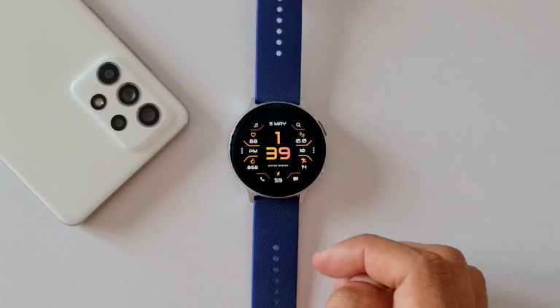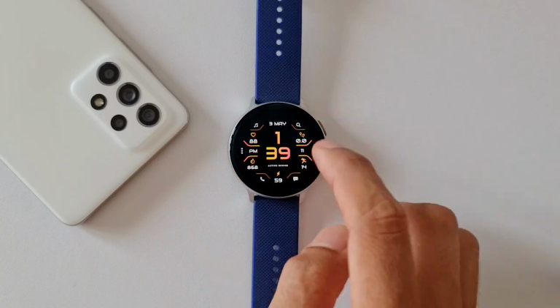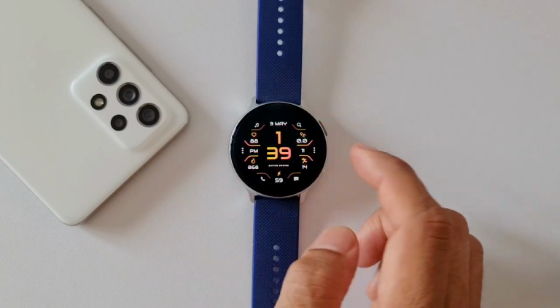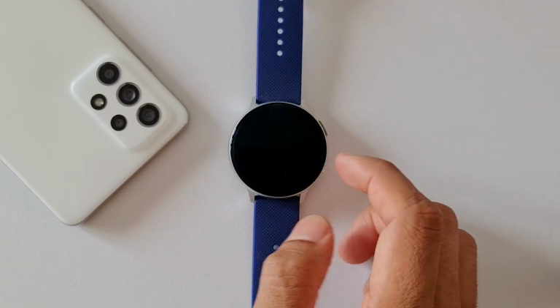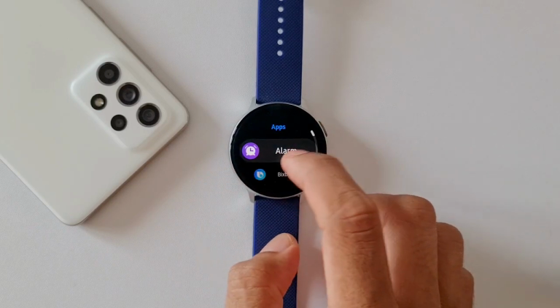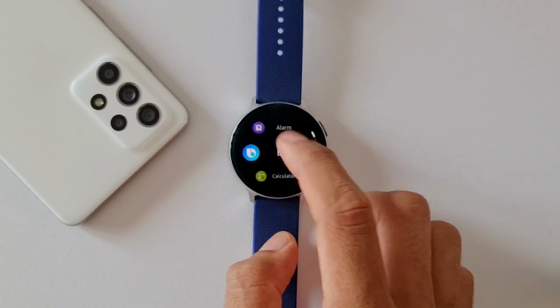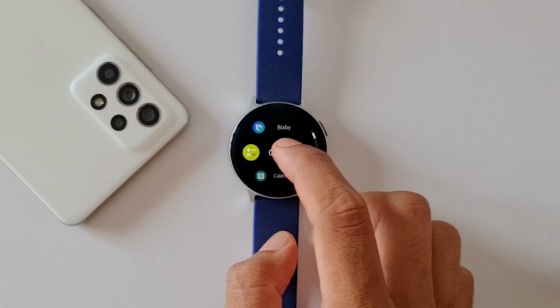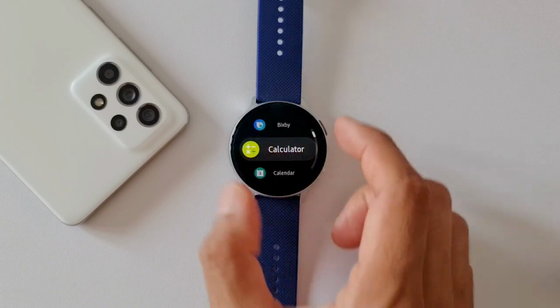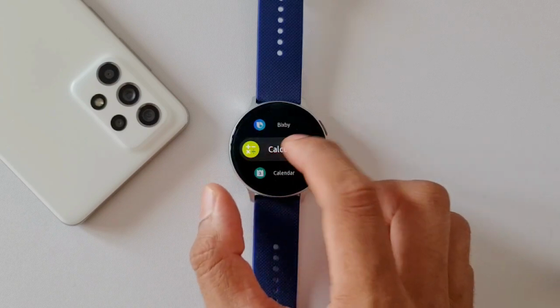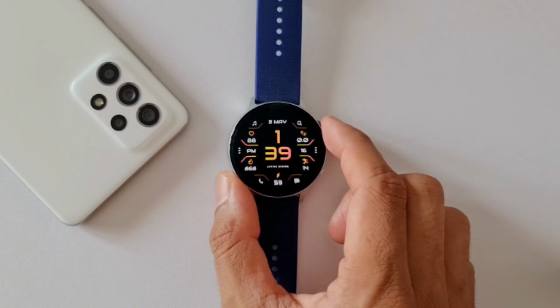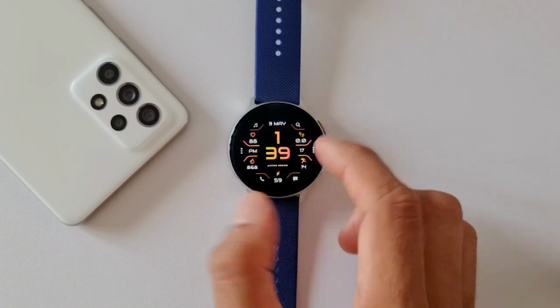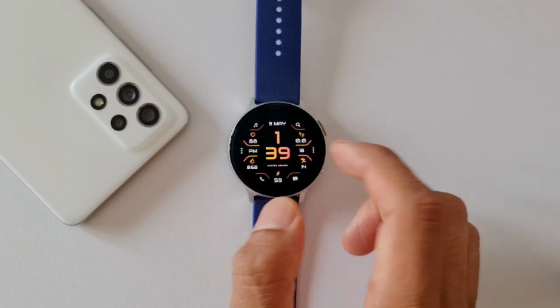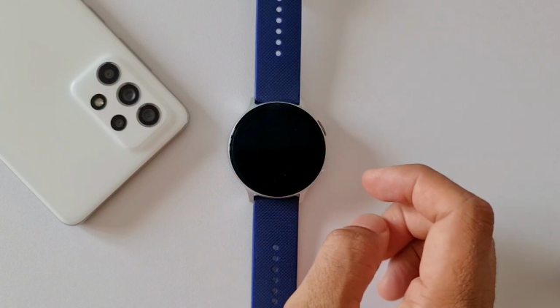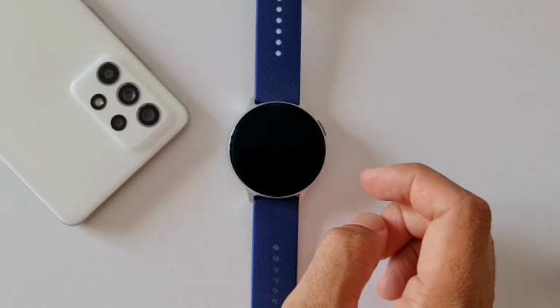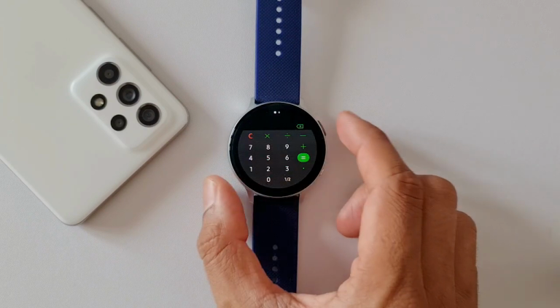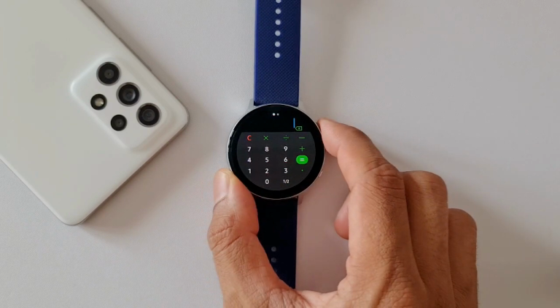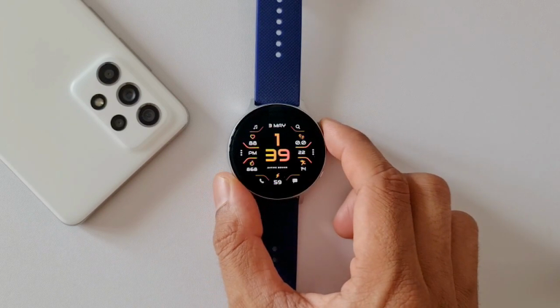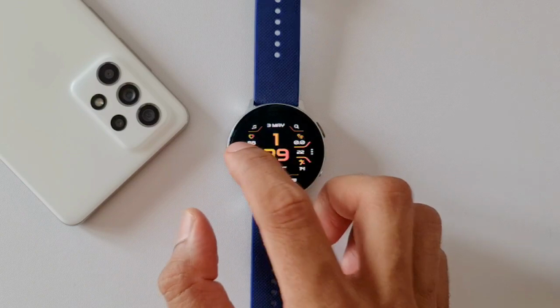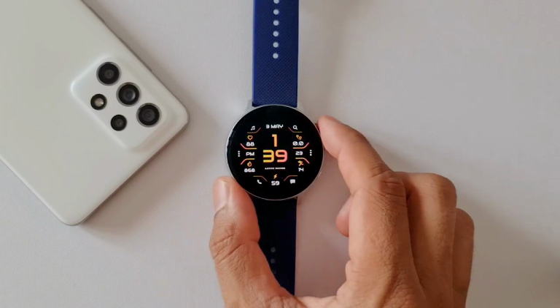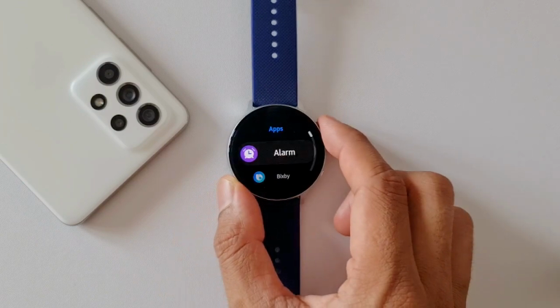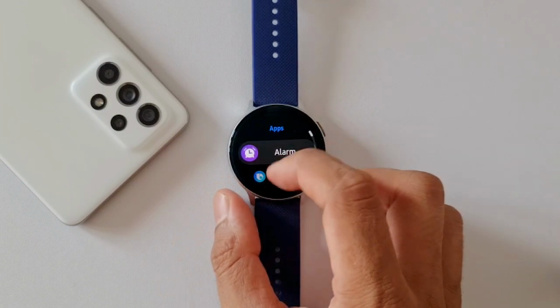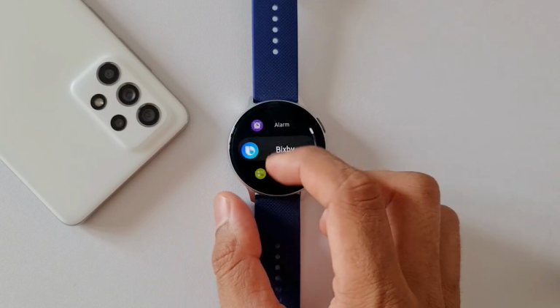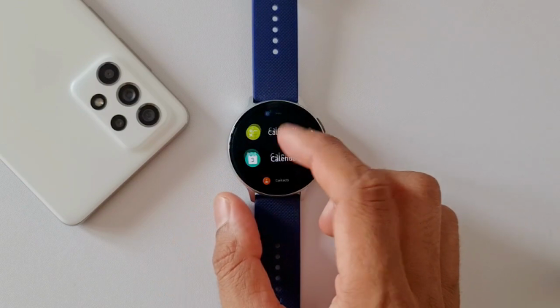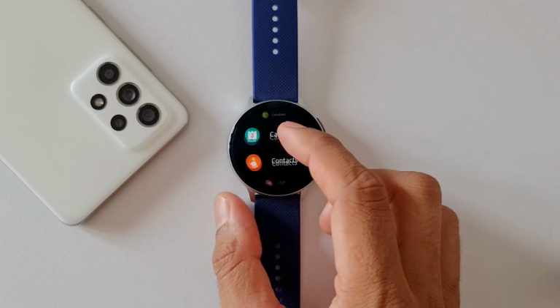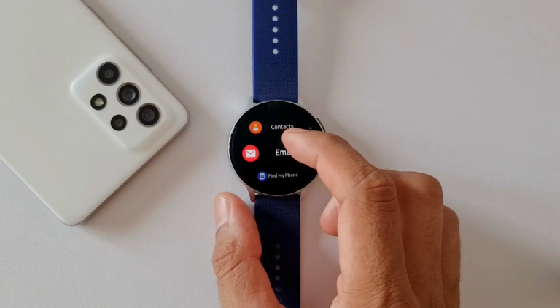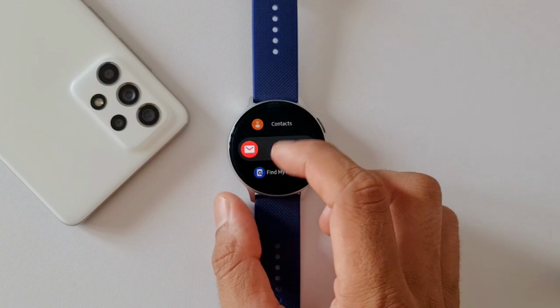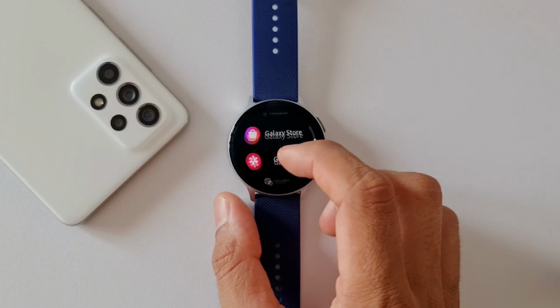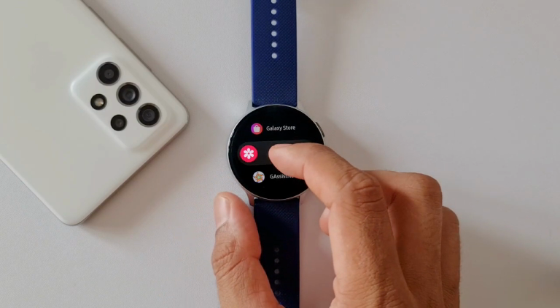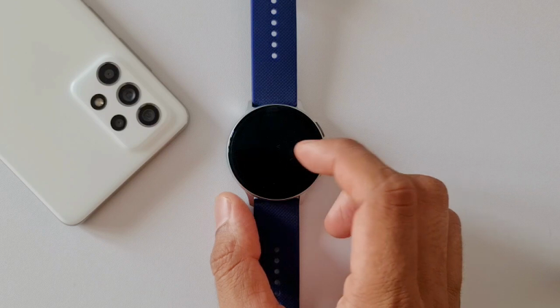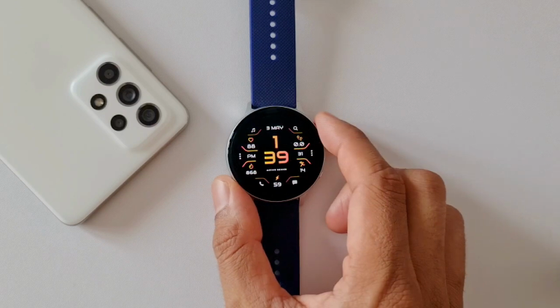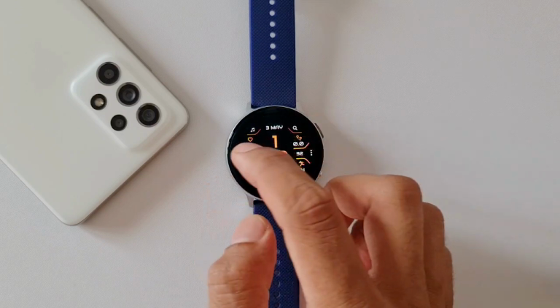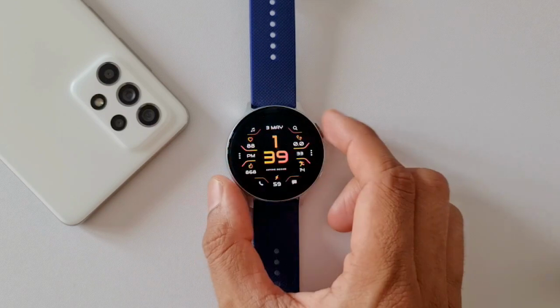It doesn't stop there — we have two customizable shortcuts as well, at the three o'clock and nine o'clock positions. You can see the three dots there; just single tap on that to select a particular shortcut you want, then single tap again to open it. We already have so many shortcuts here, and these customizable shortcuts are the icing on the cake.